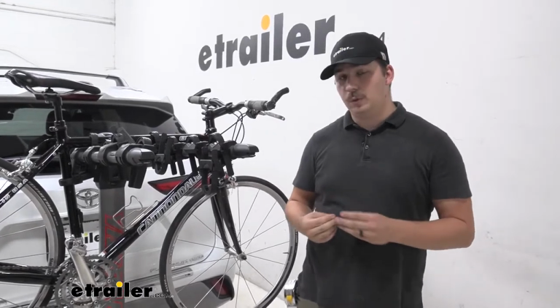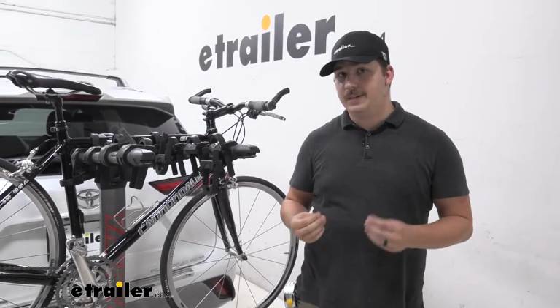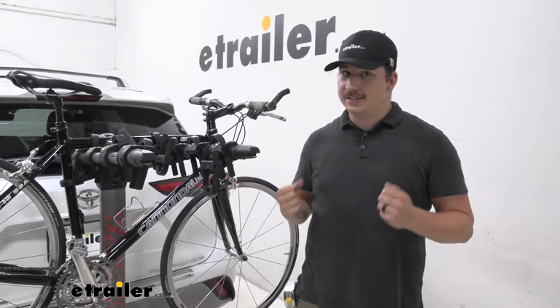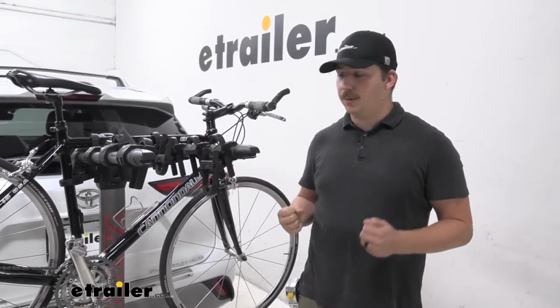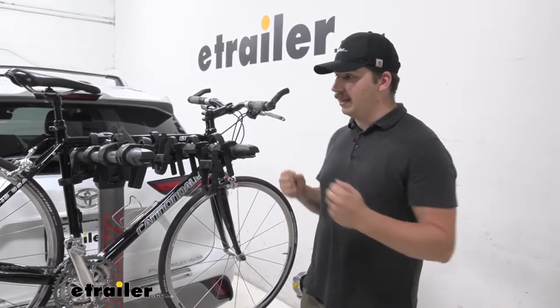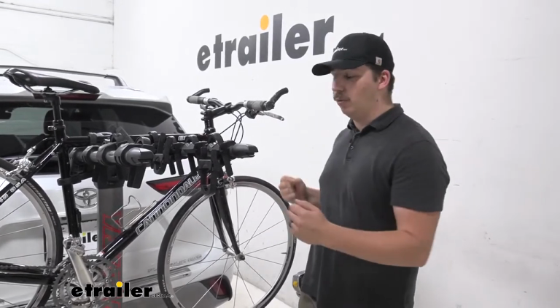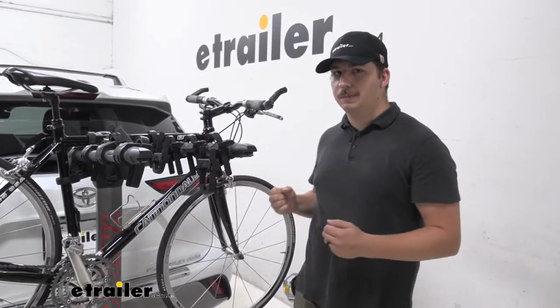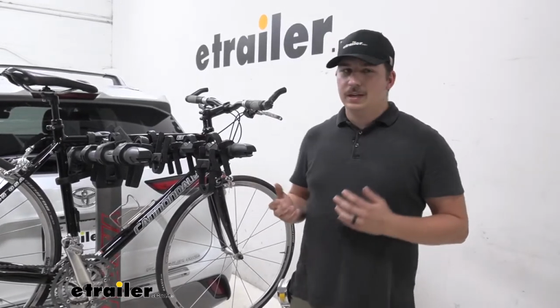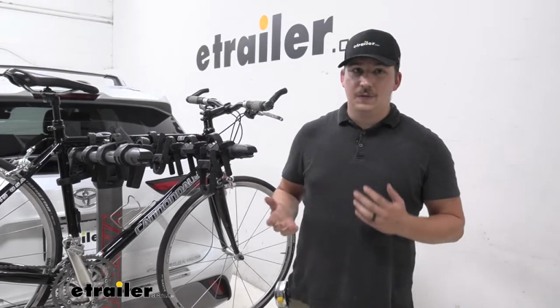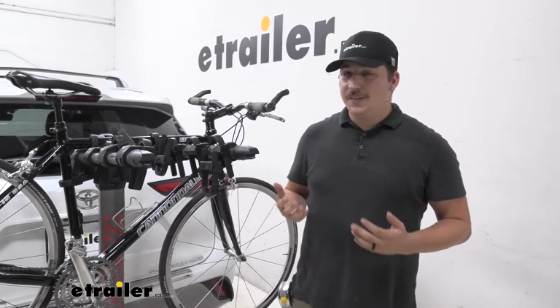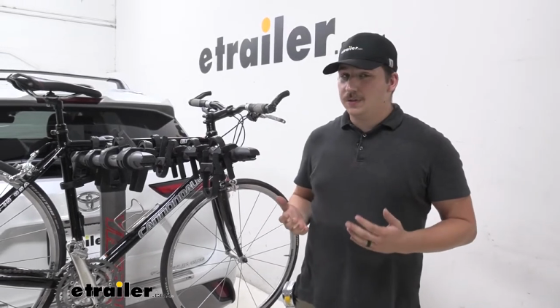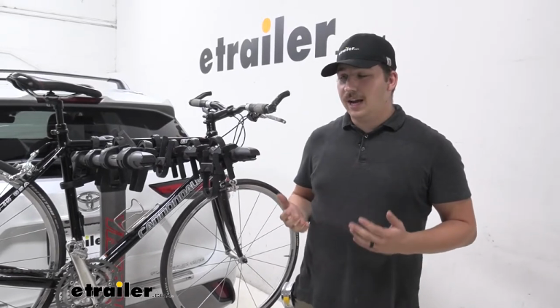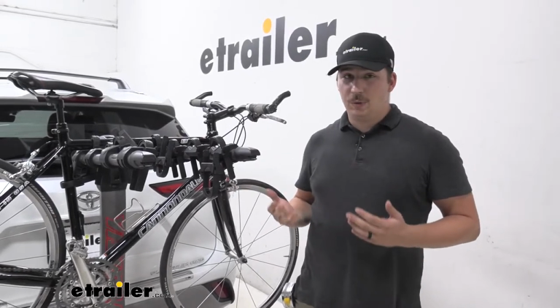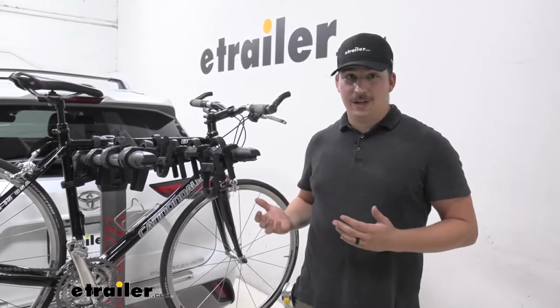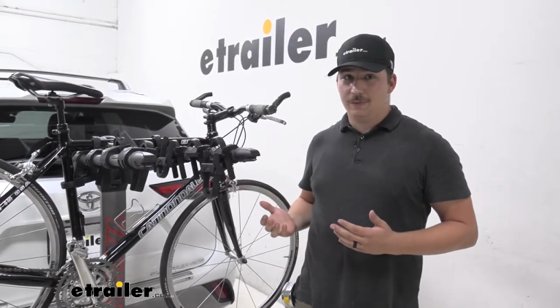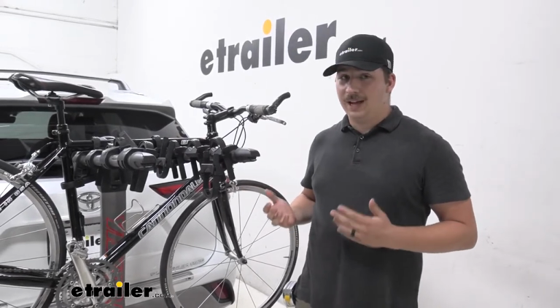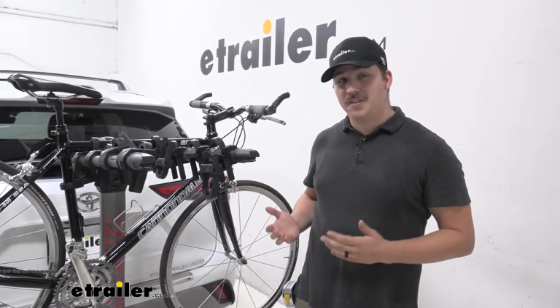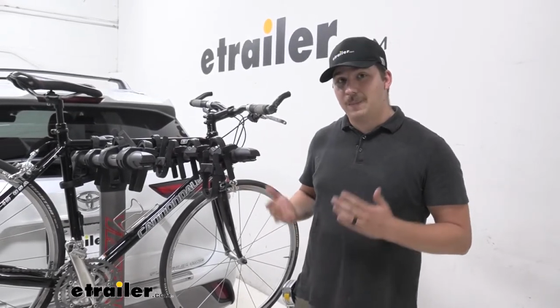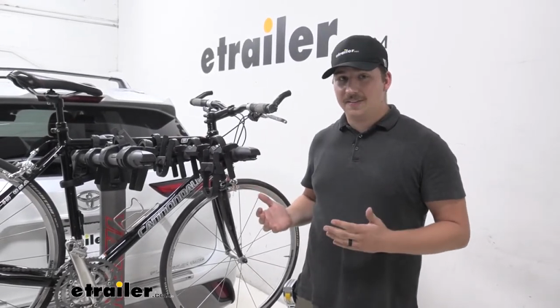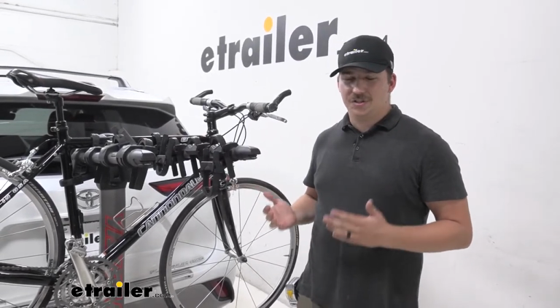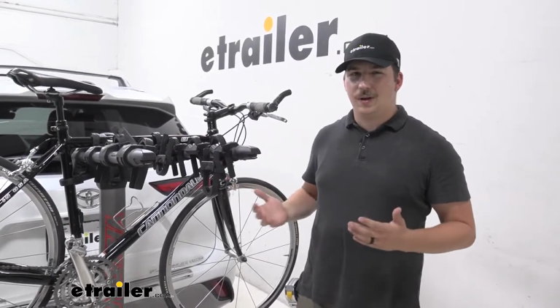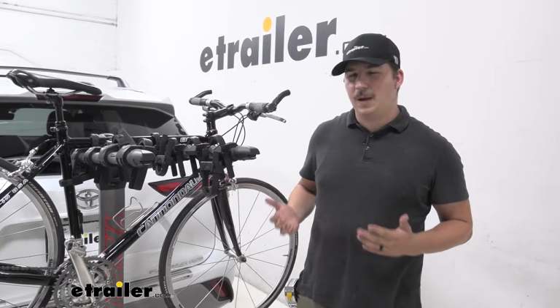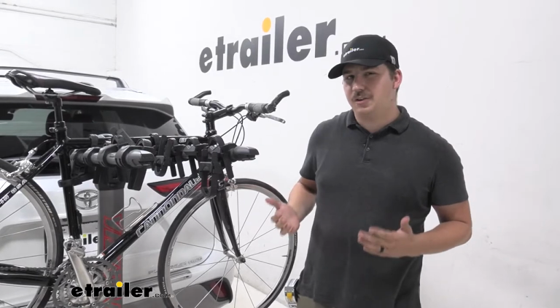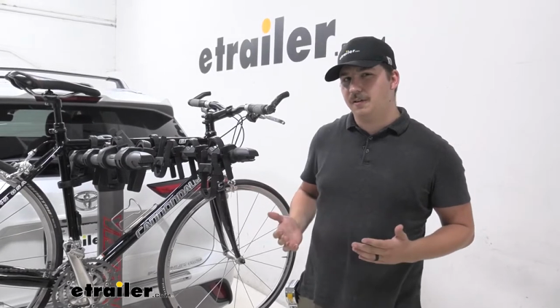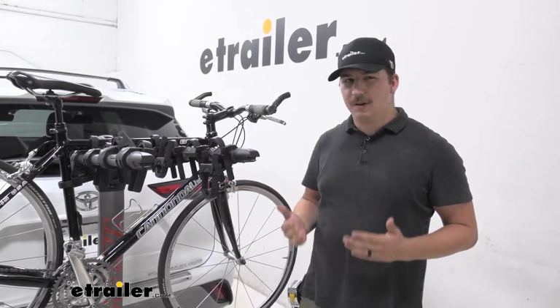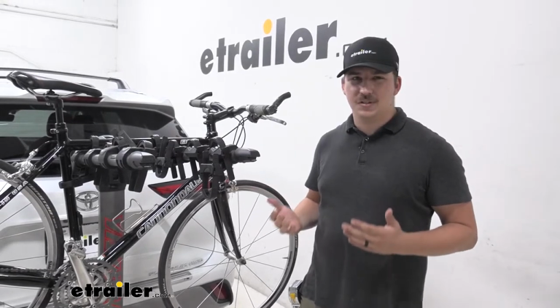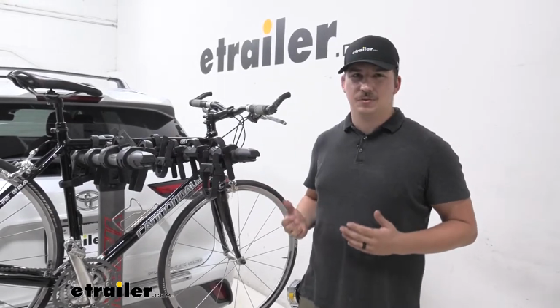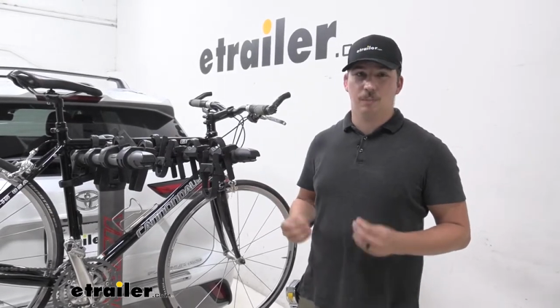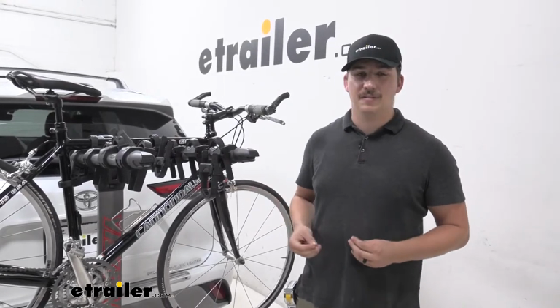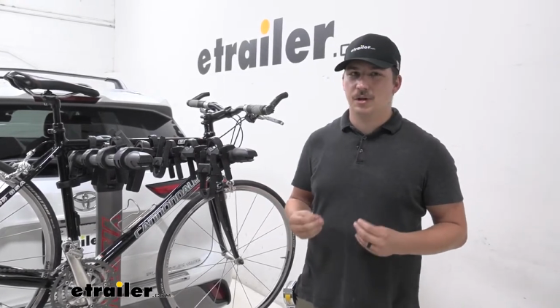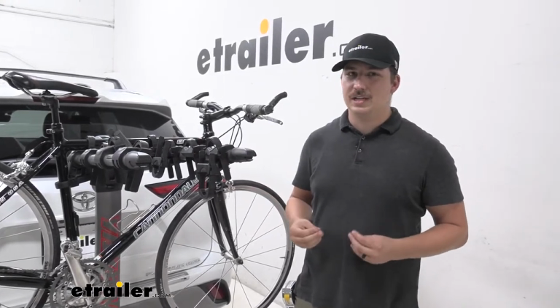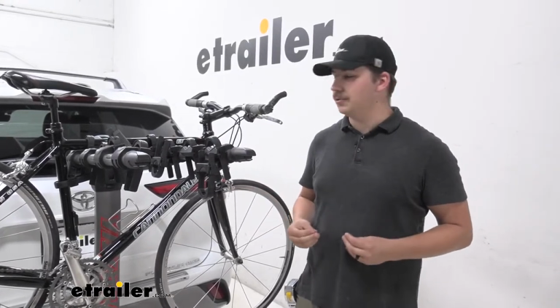Because of this hanging style, you'll want to watch out for alternative frame bikes or kids bikes — you'll probably need an adapter bar to make those work. If you've got the budget, I'd recommend going for a platform style rack so you don't have to pick up any extra parts, but it really comes down to your preferences and what you need most.